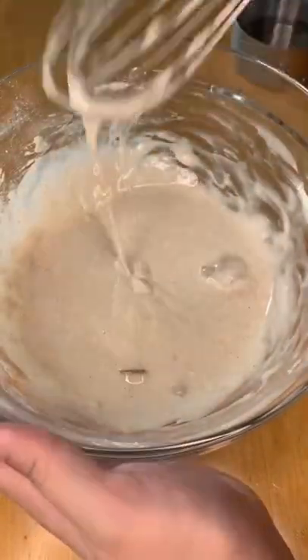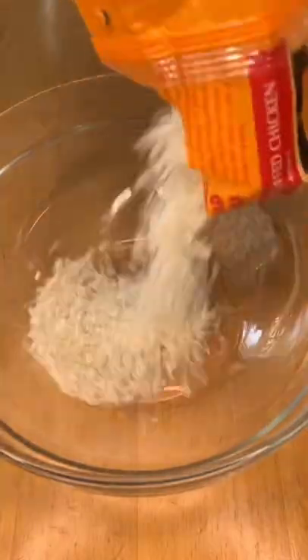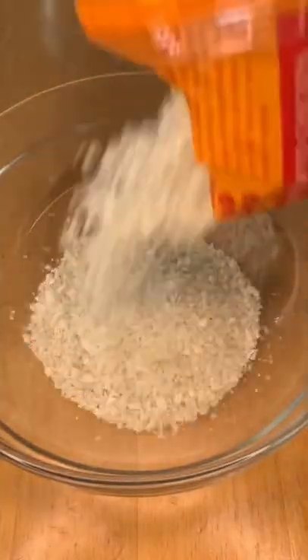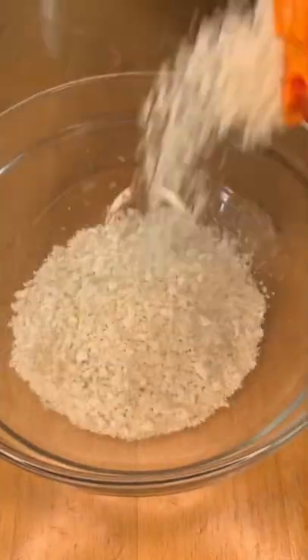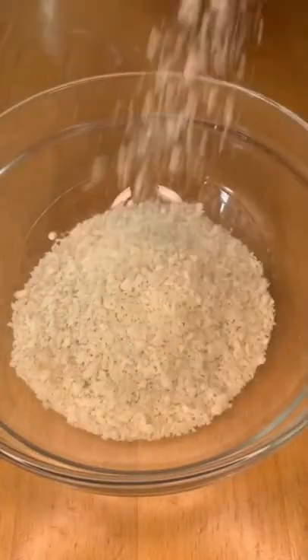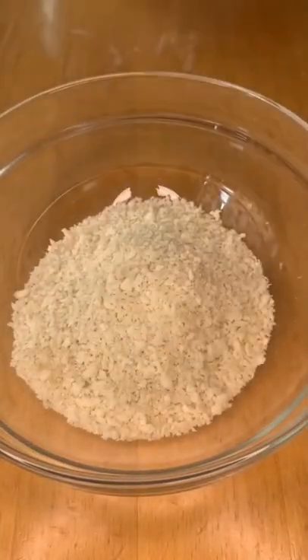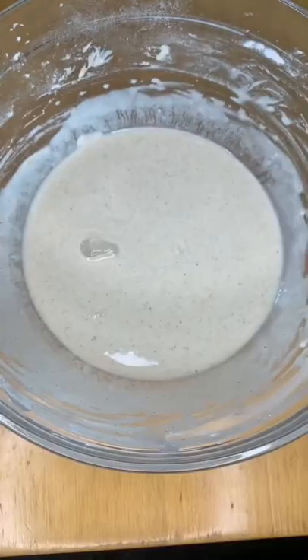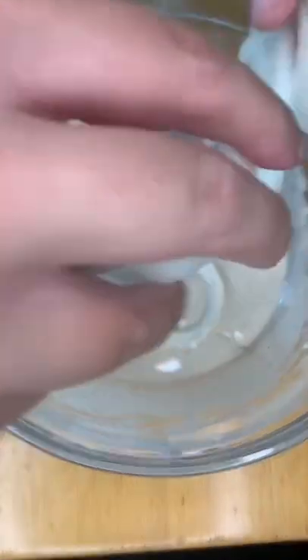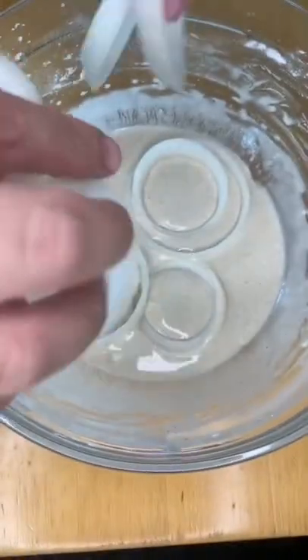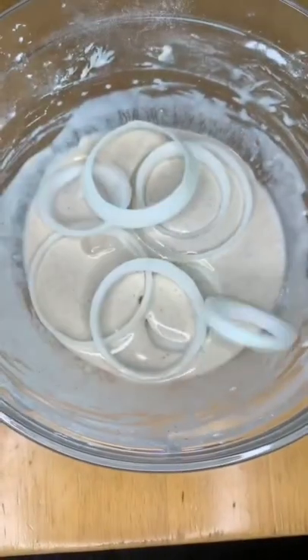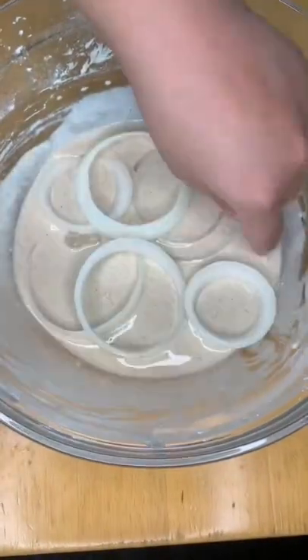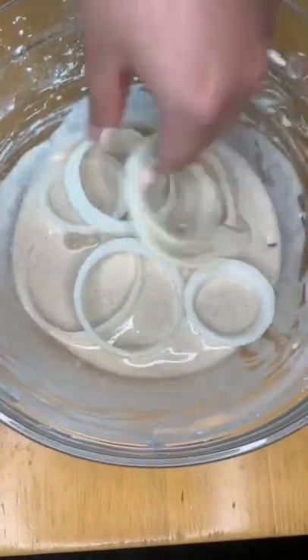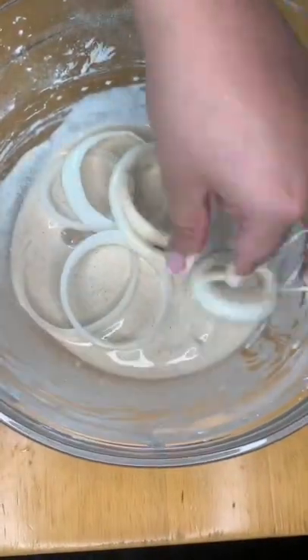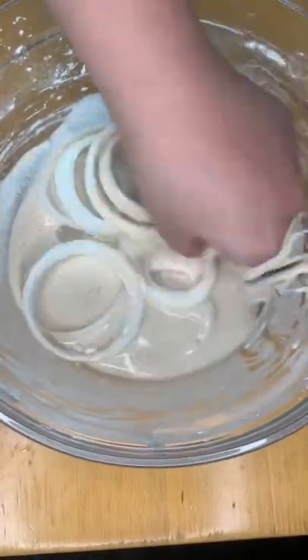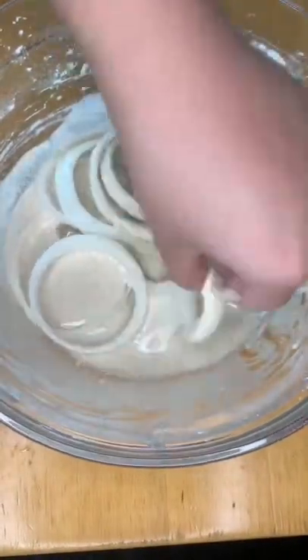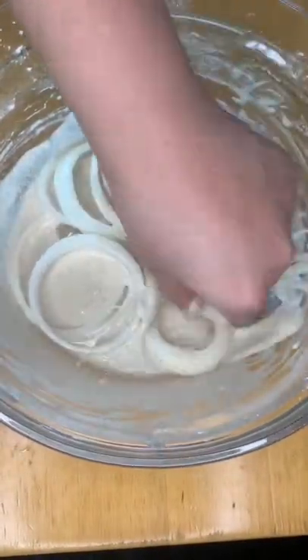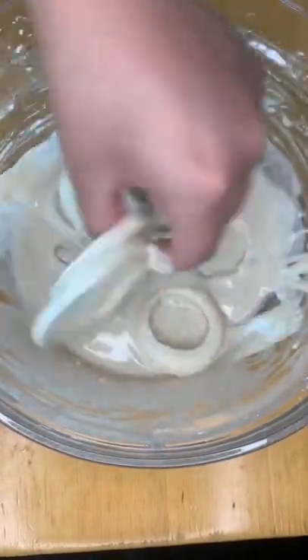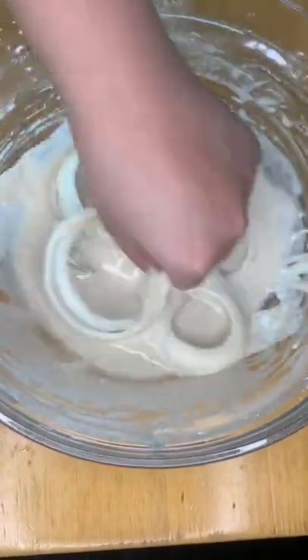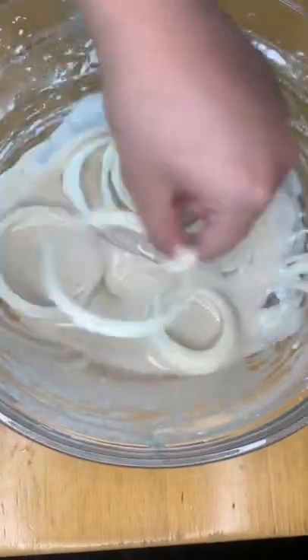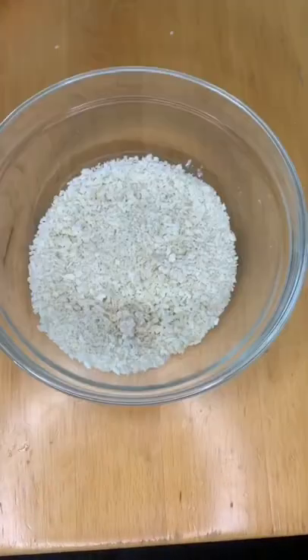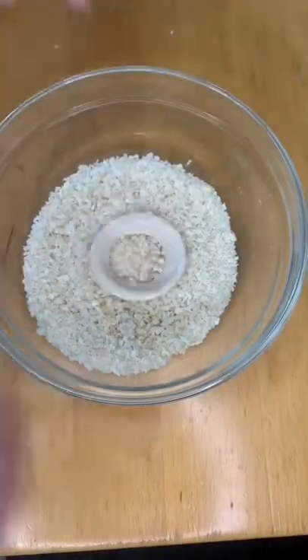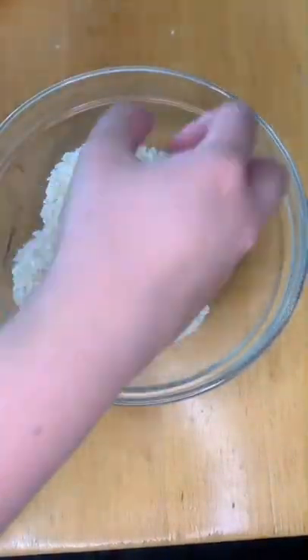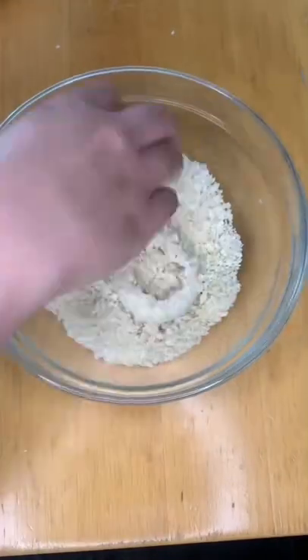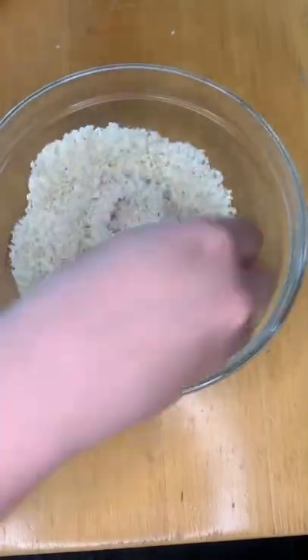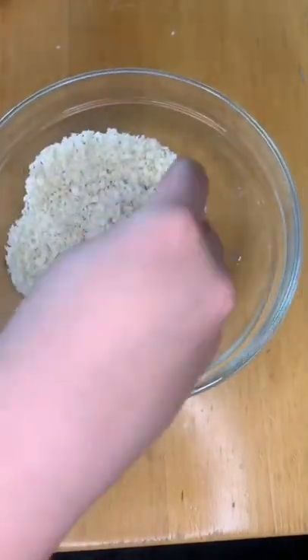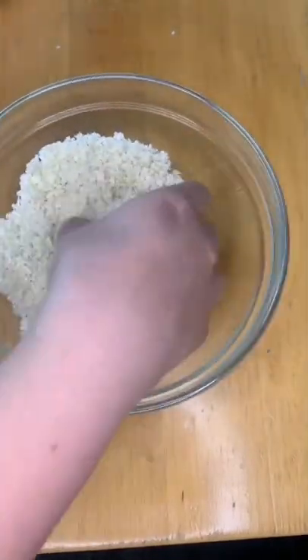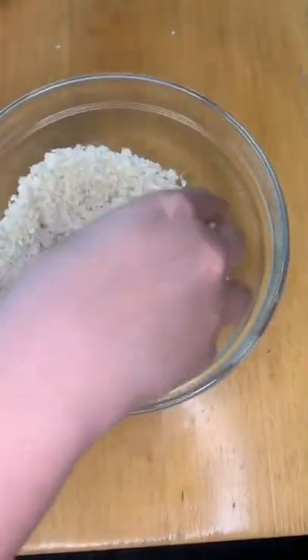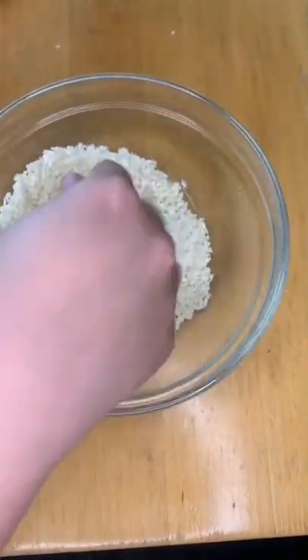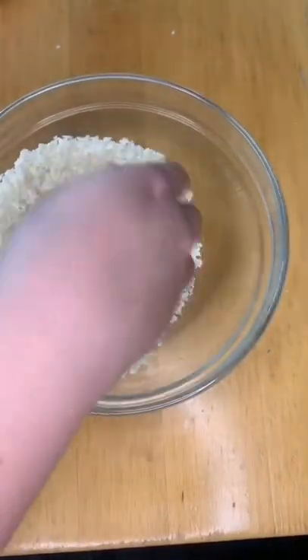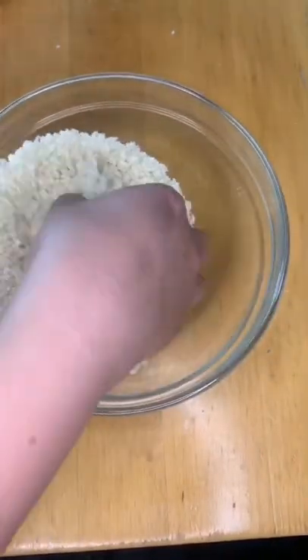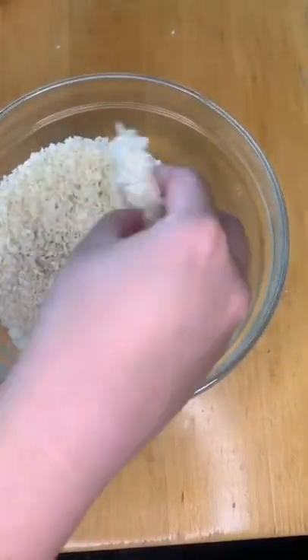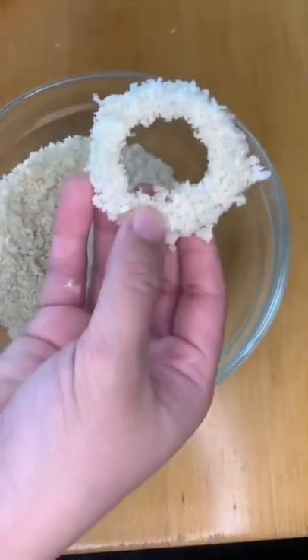In another bowl, prepare some panko breadcrumbs. Coat the onion rings with the wet batter and then coat it really well with the panko breadcrumbs. You want to press on it slightly so that it sticks.